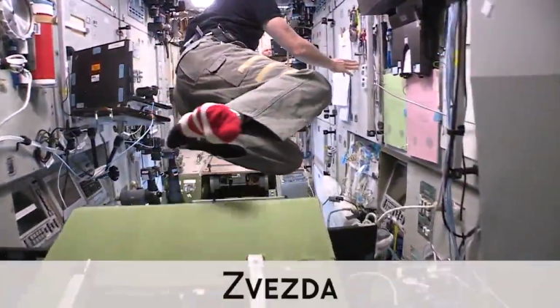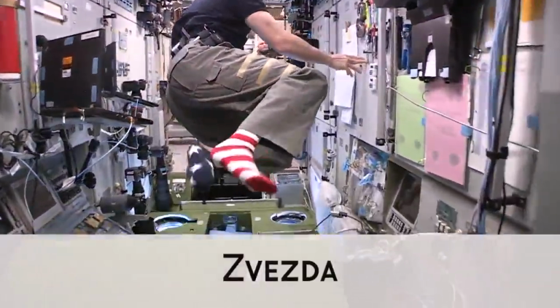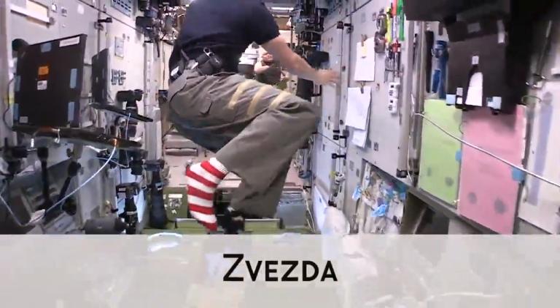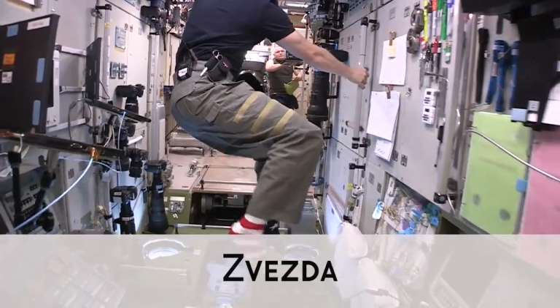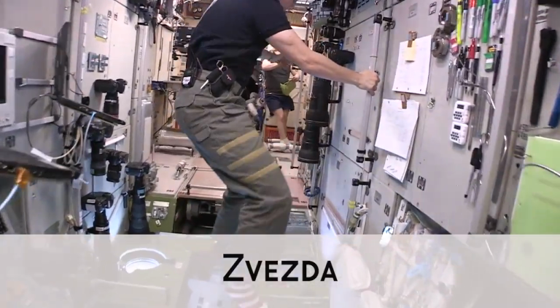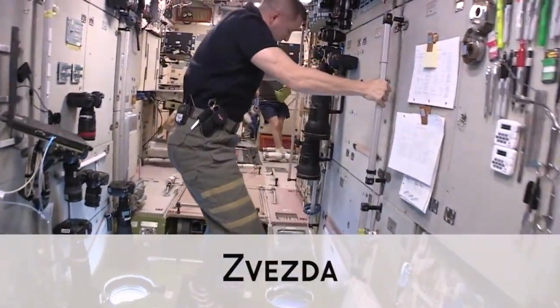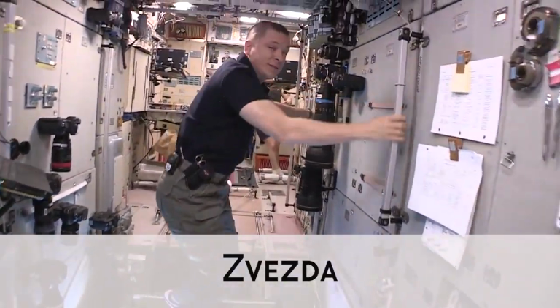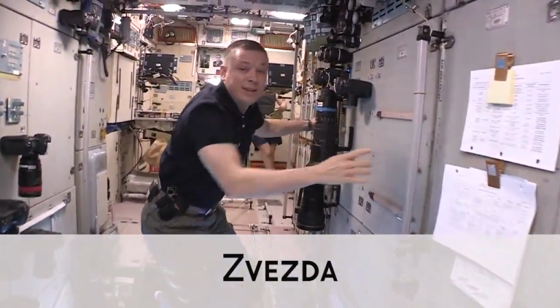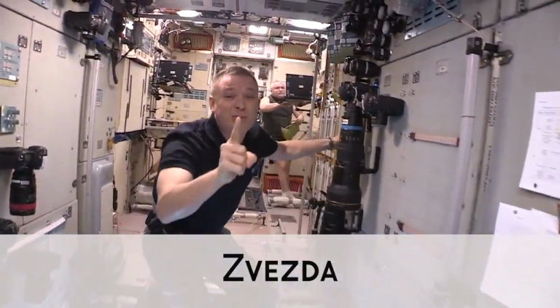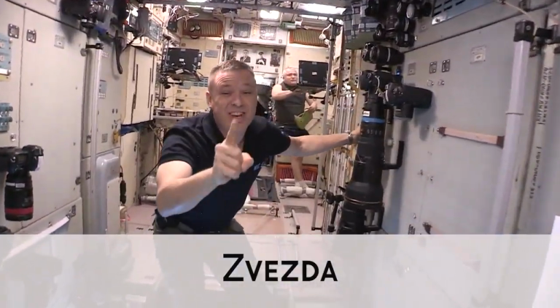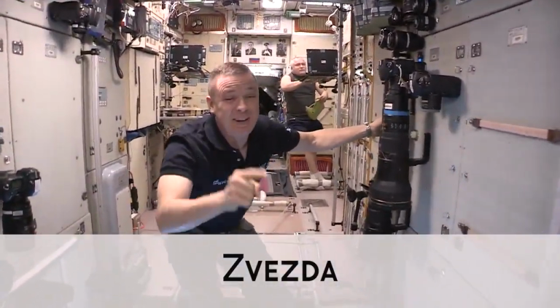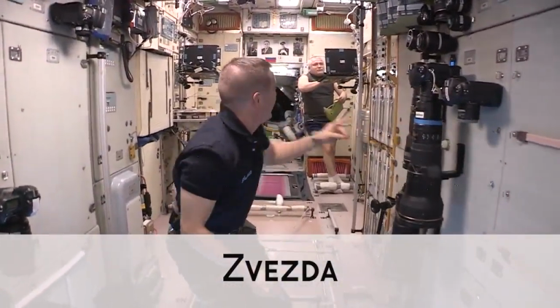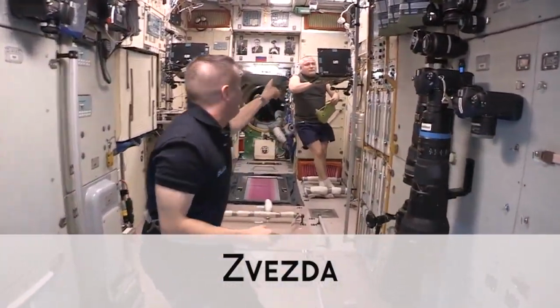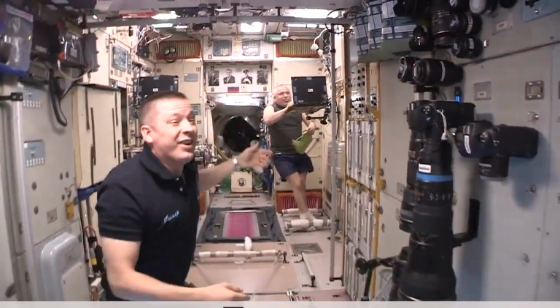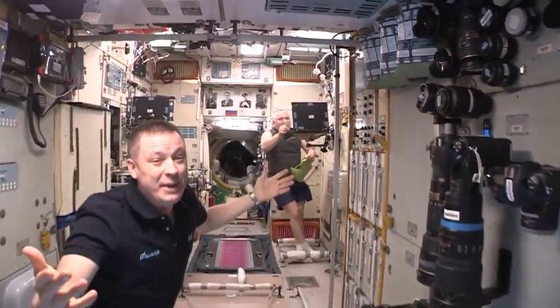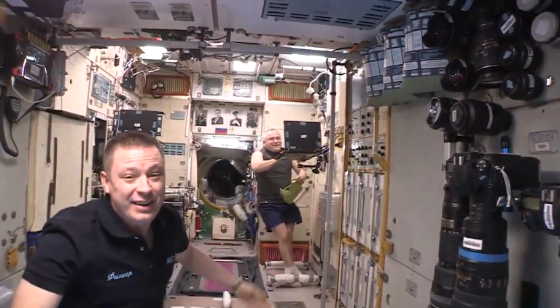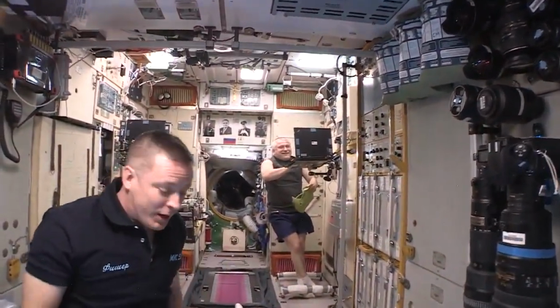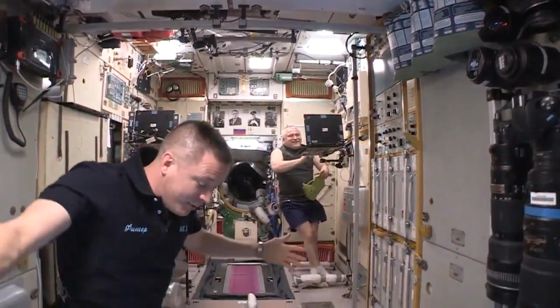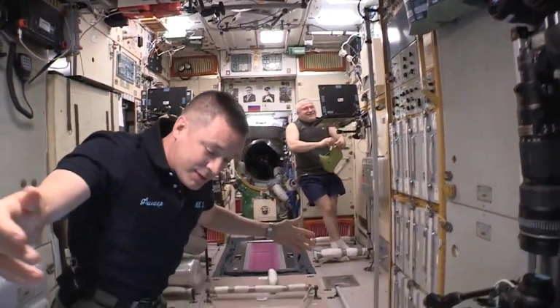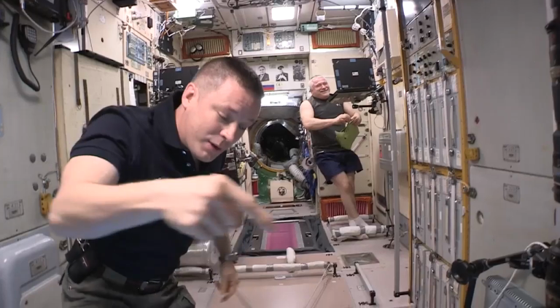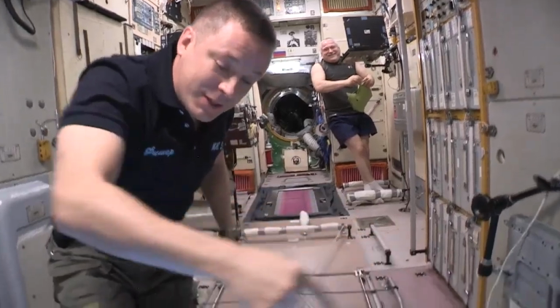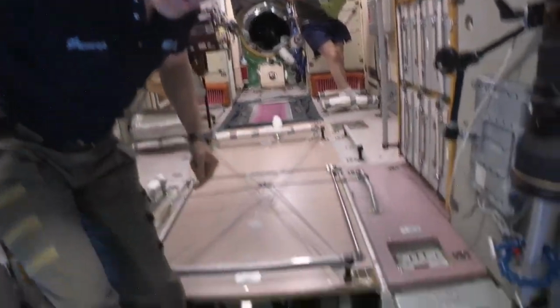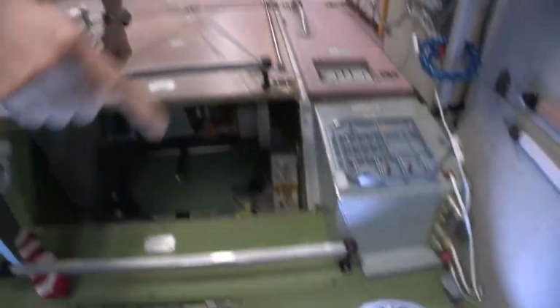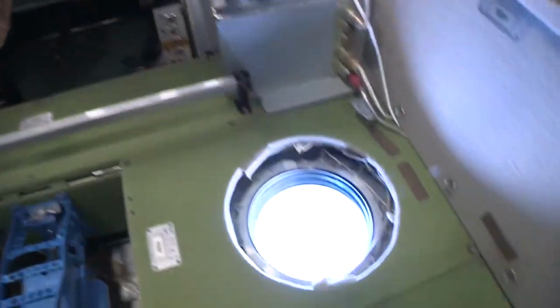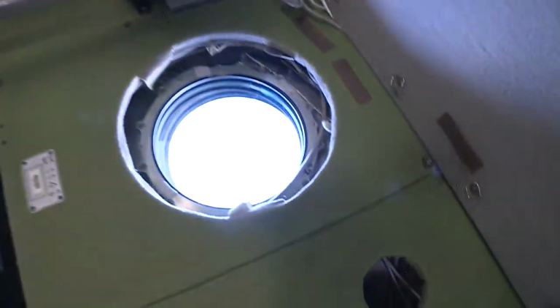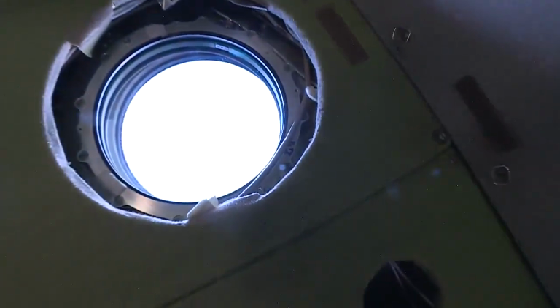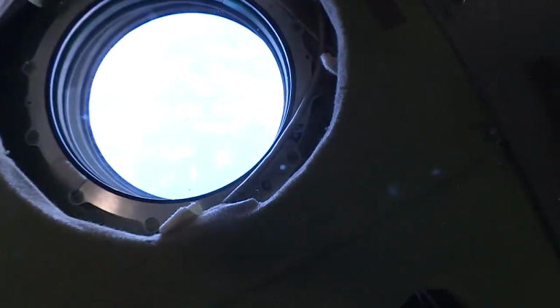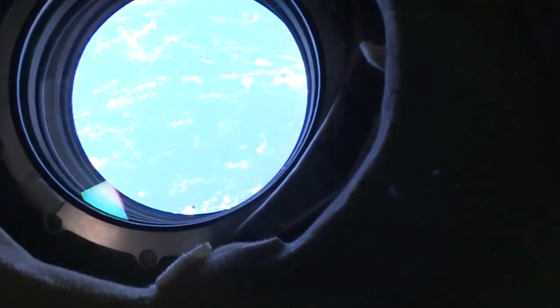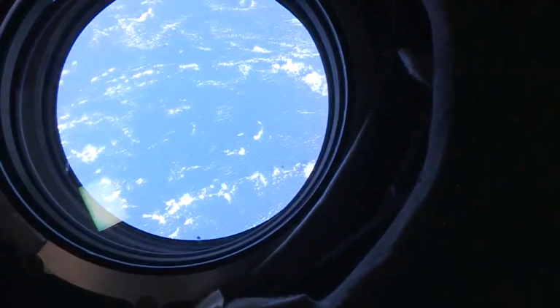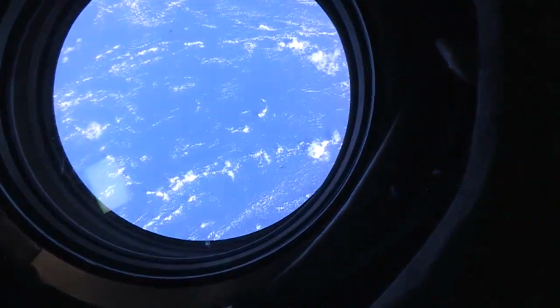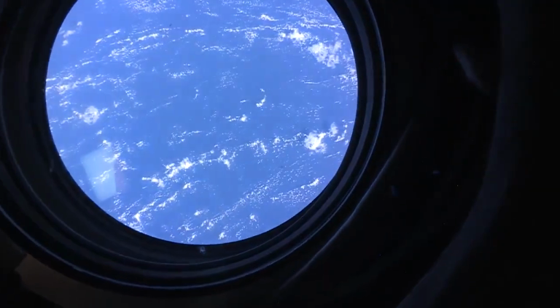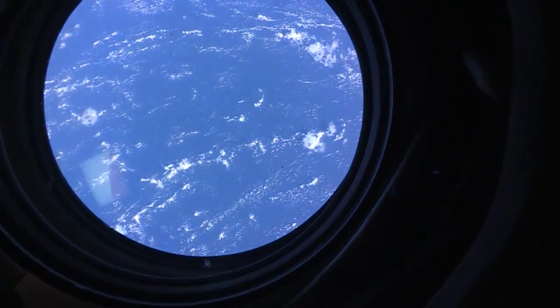One of the cool things in the Russian segment is the Russian cosmonauts, like Fyodor, our commander. In the Russian segment we have tons of great windows — these are really high quality windows so we can take pictures.